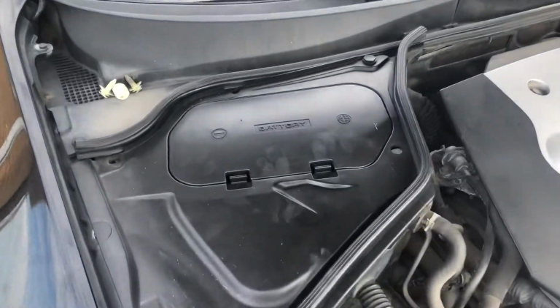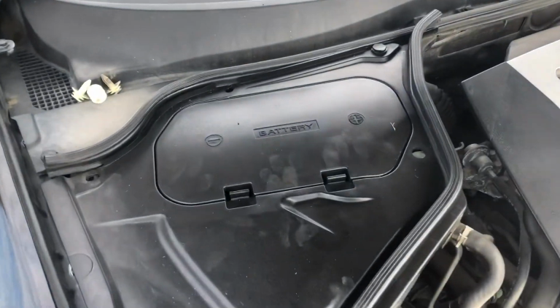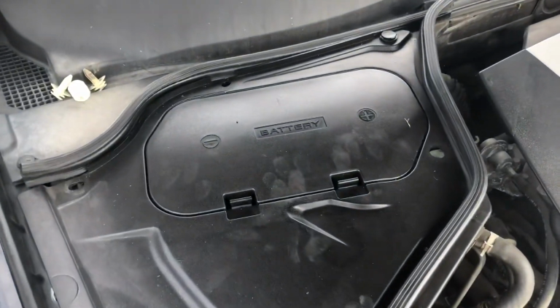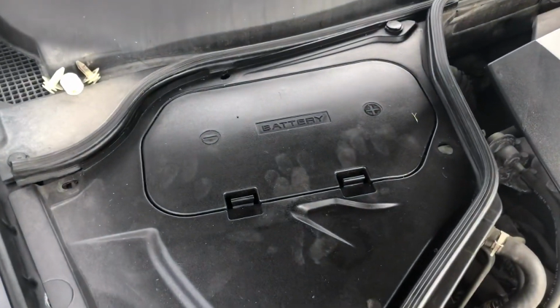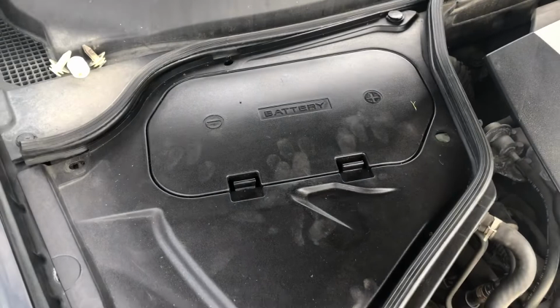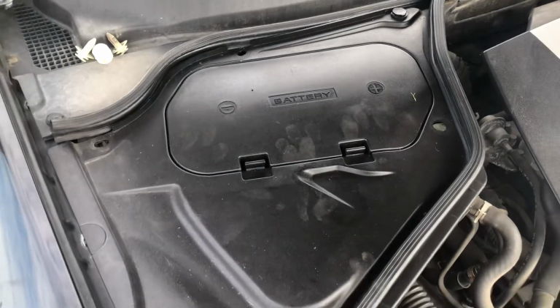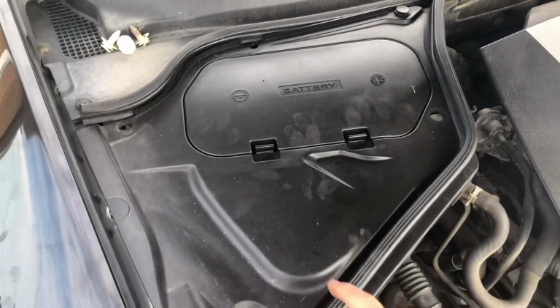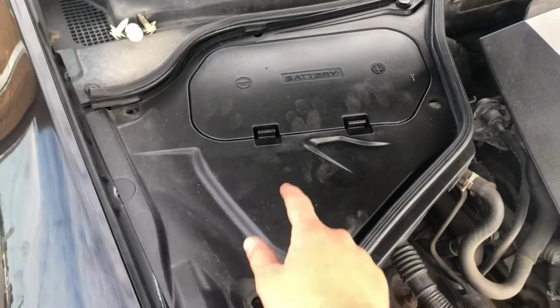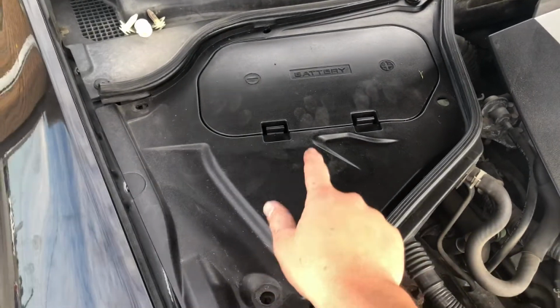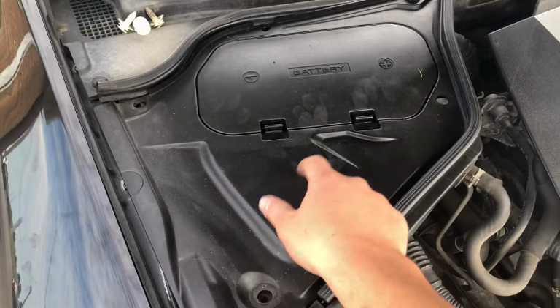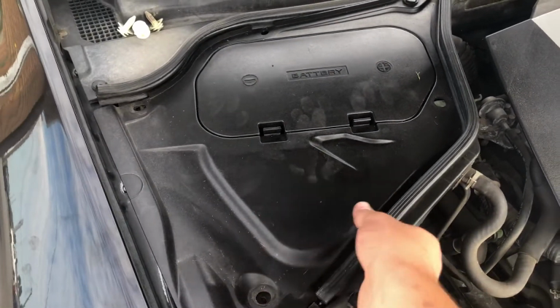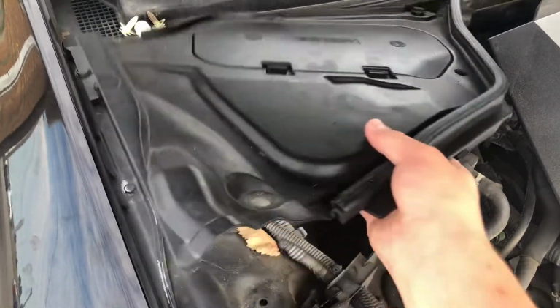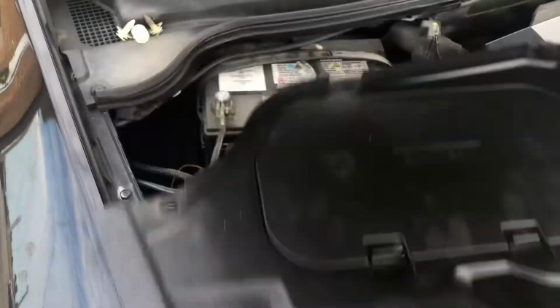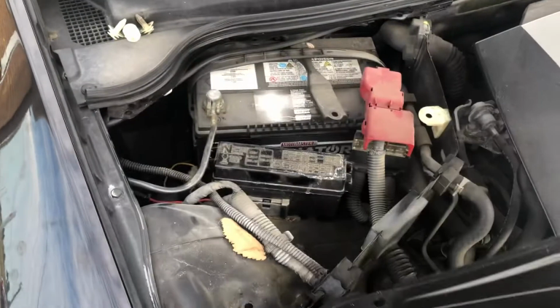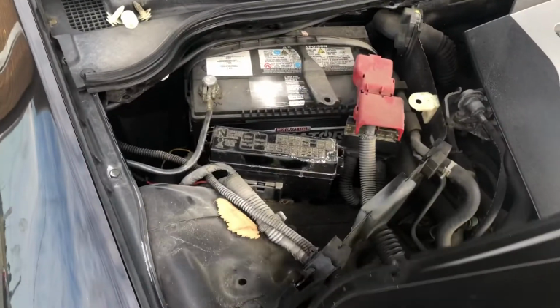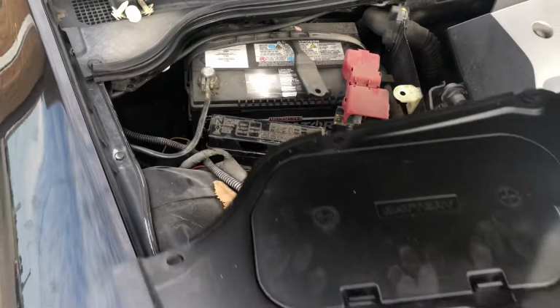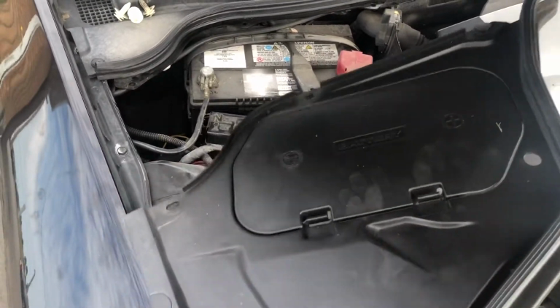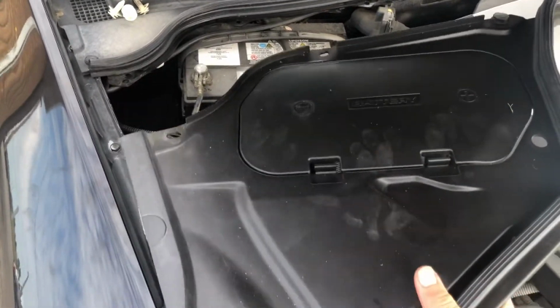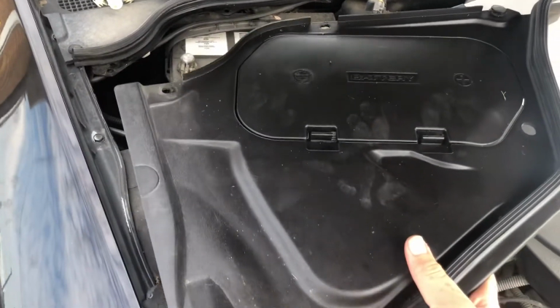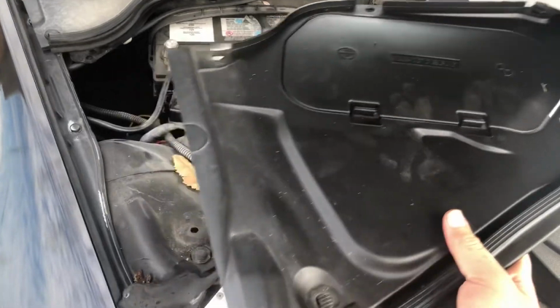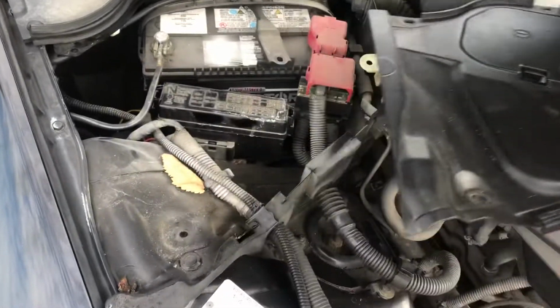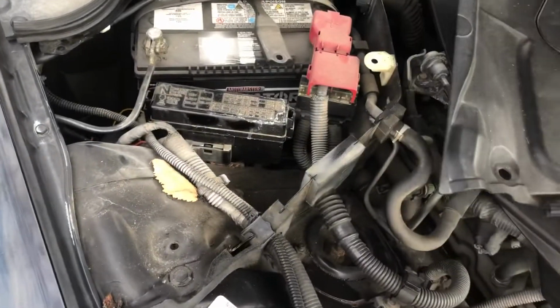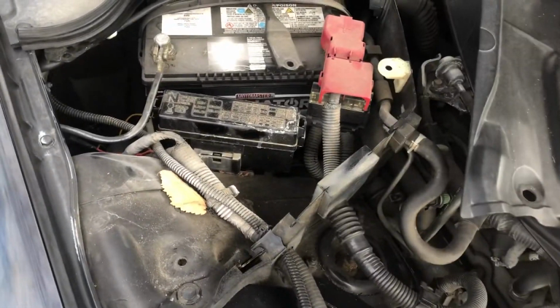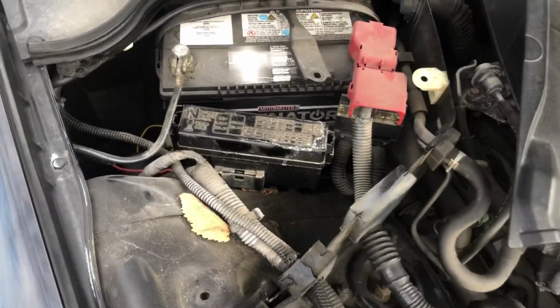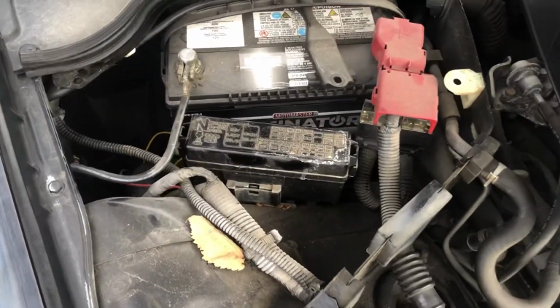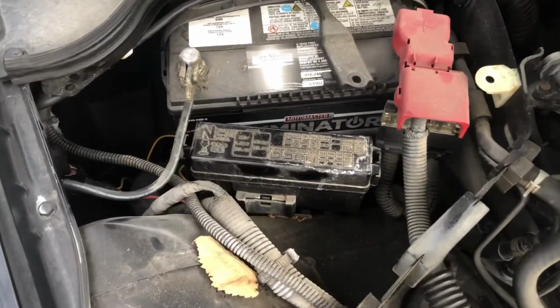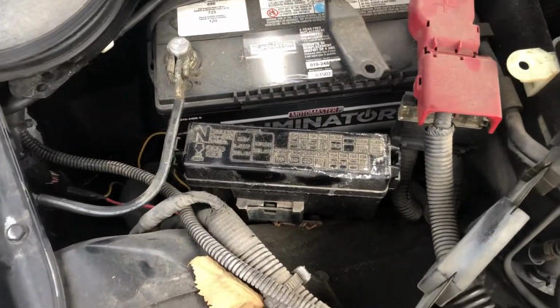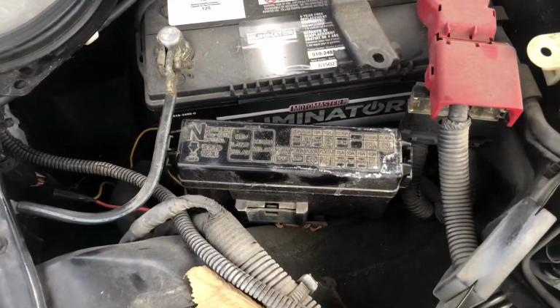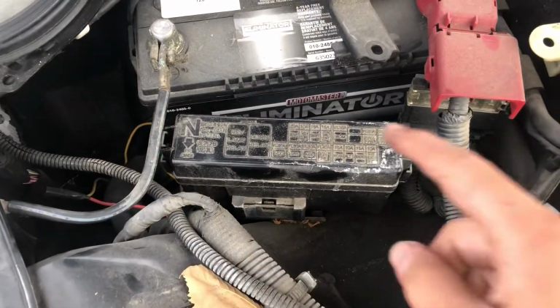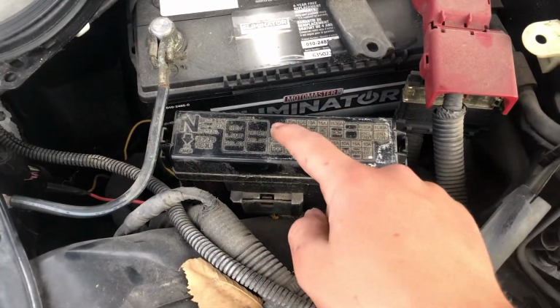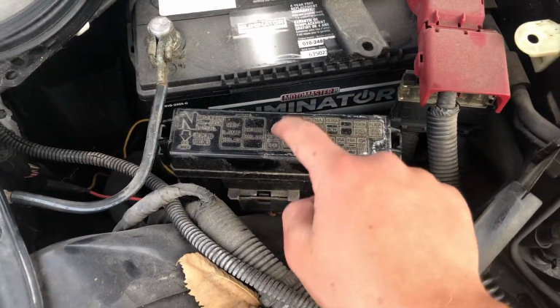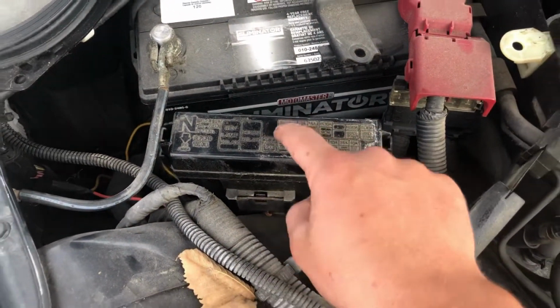The first fuse box location is on the left side of the car, located right over here. First, you're going to remove this cover out of the way, and you should see the first fuse box located right over here.